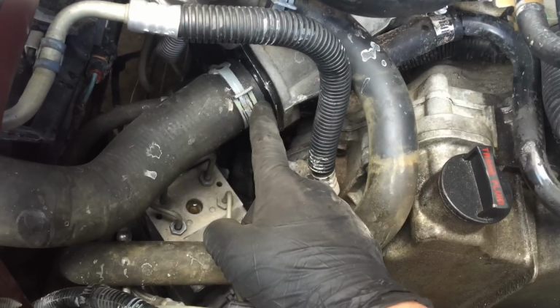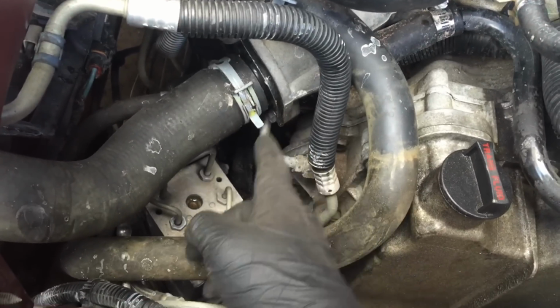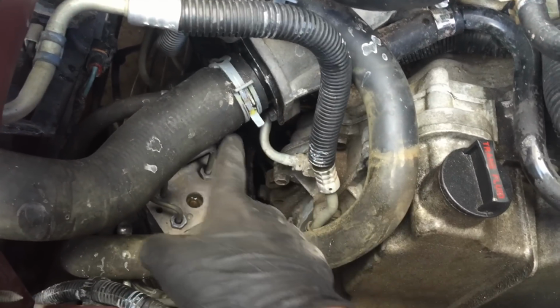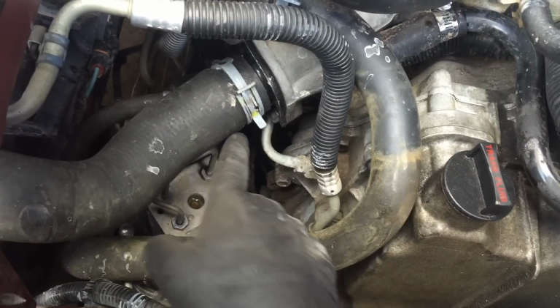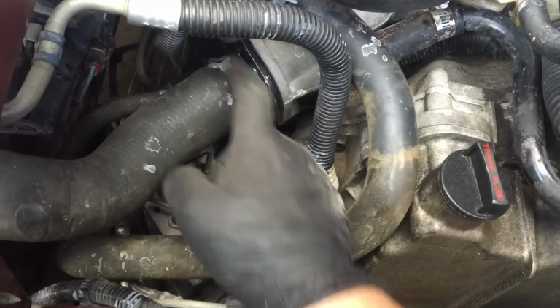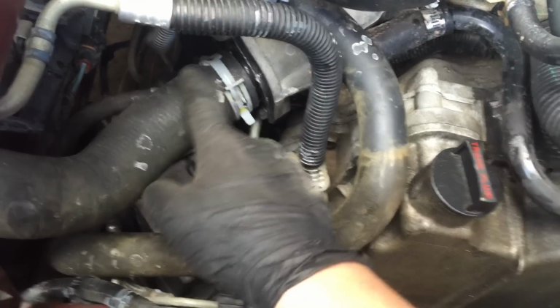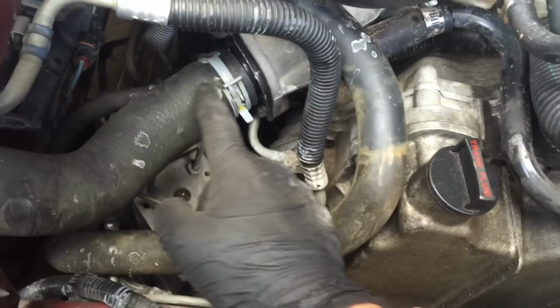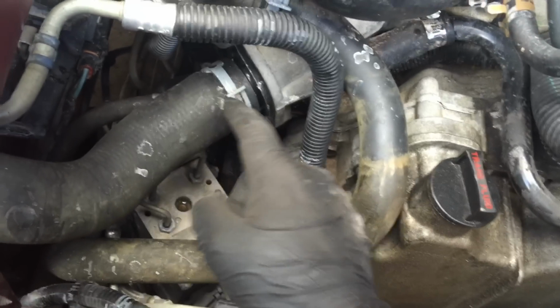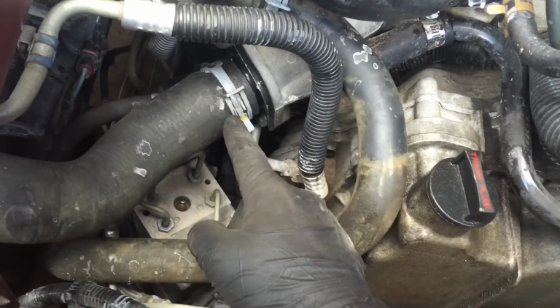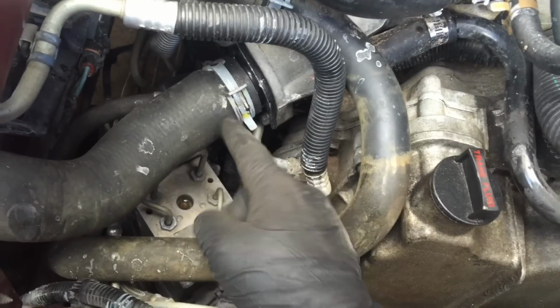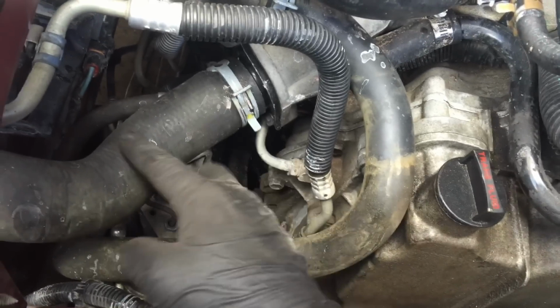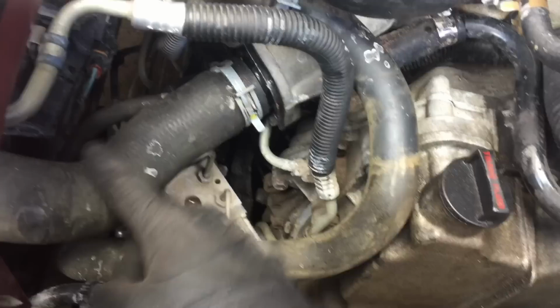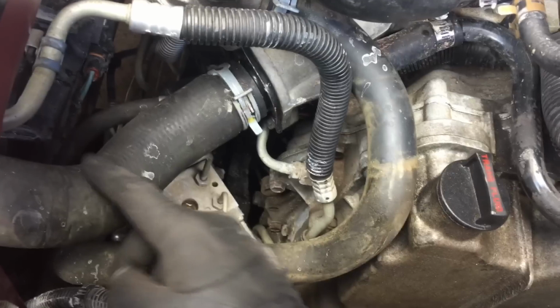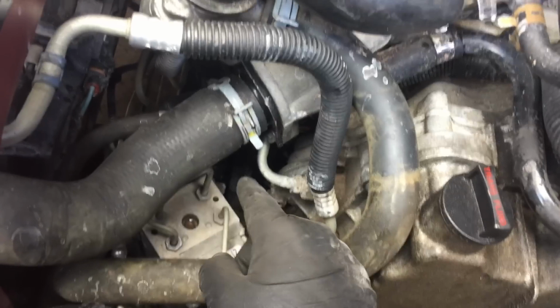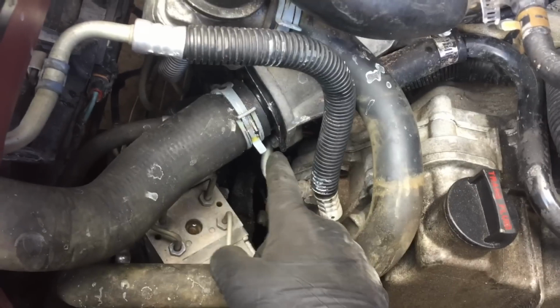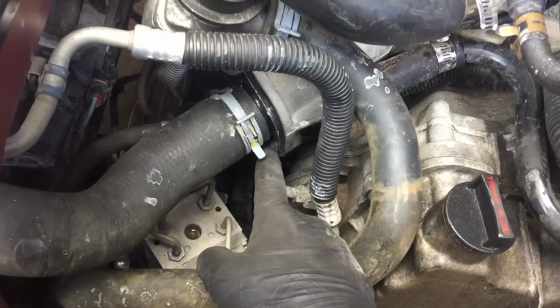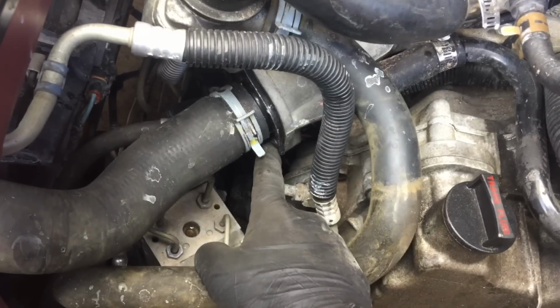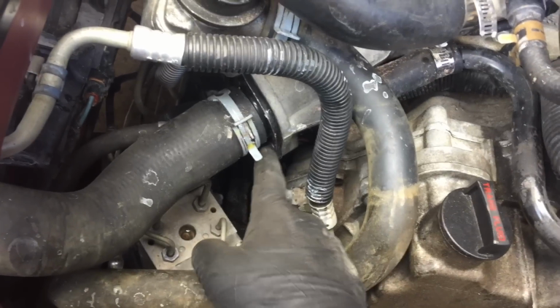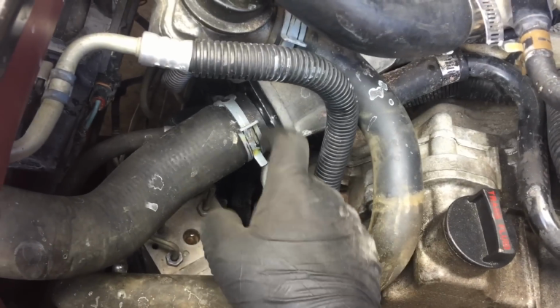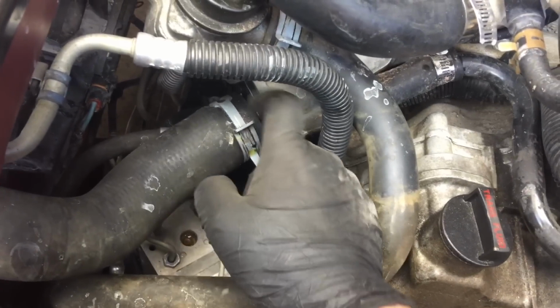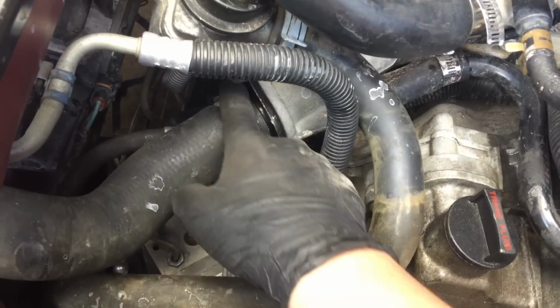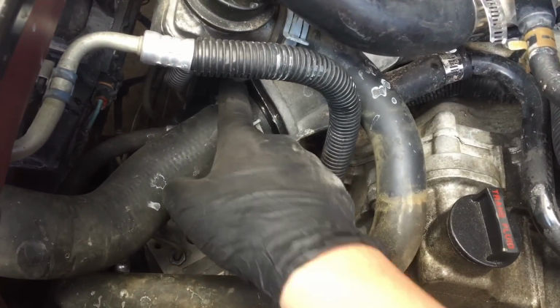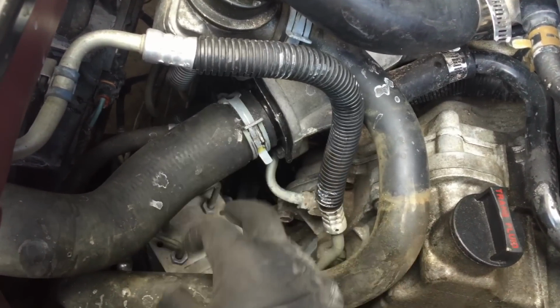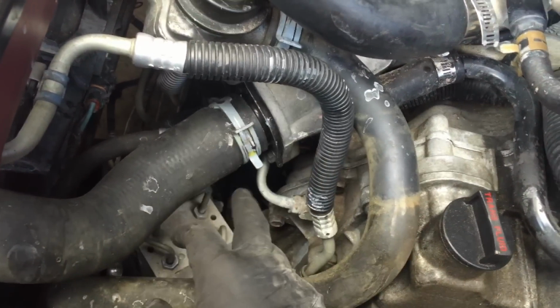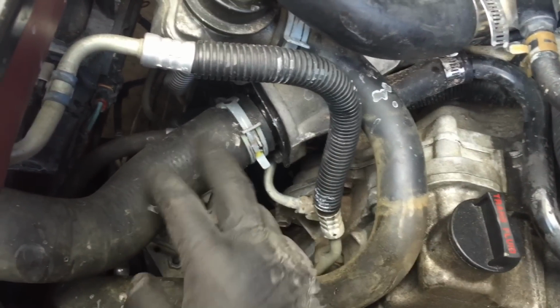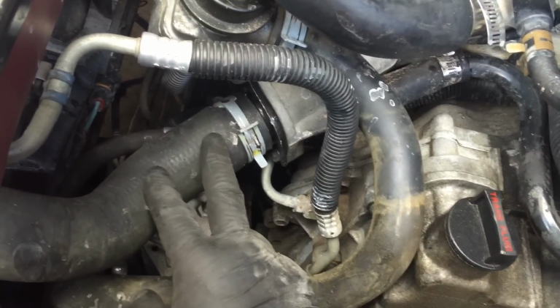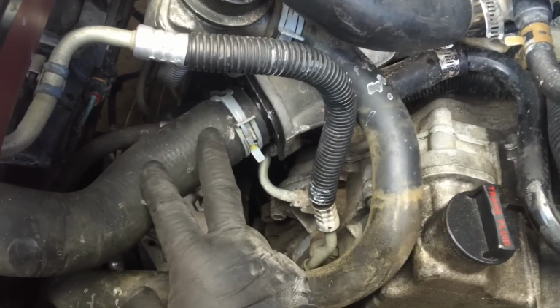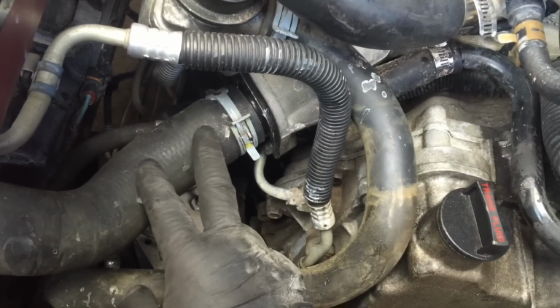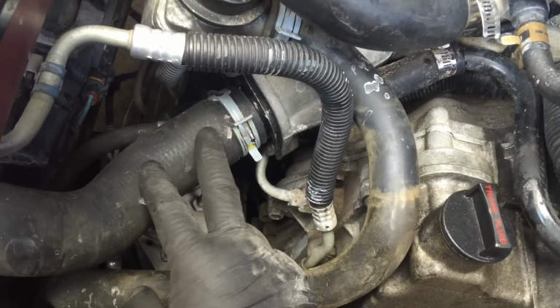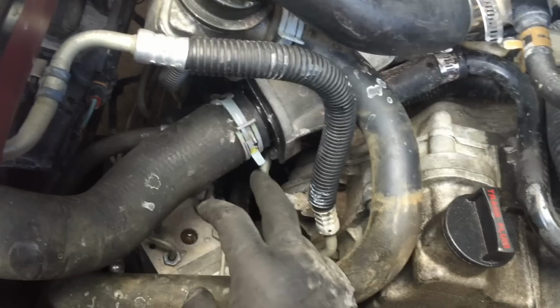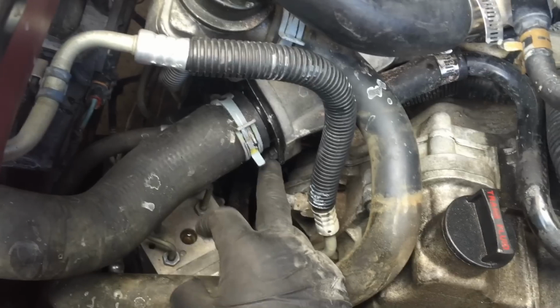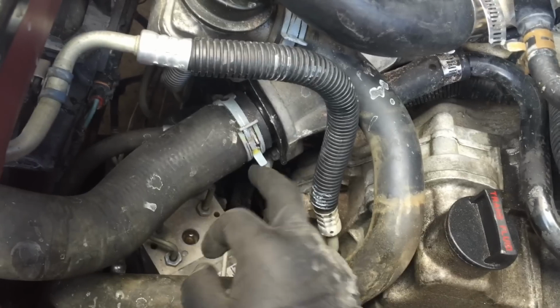Here's the hose that has the thermostat, which is right here. You can take off the clamp from here and move the hose out of the way. It has two 10-millimeter bolts here.